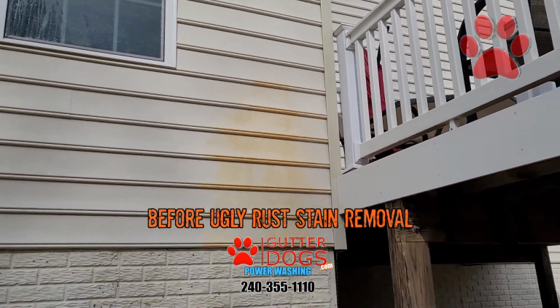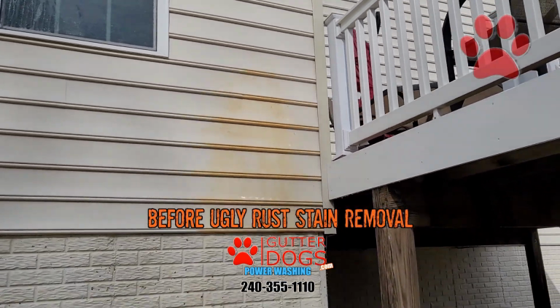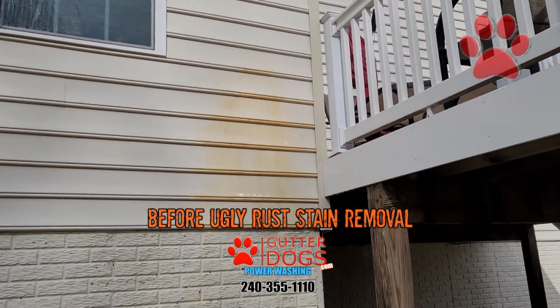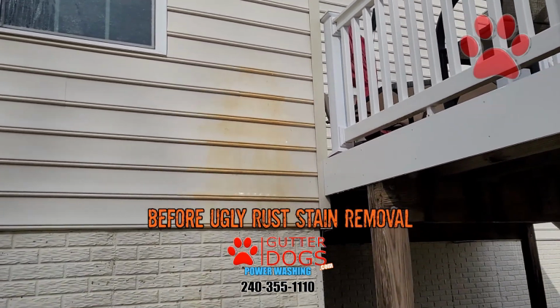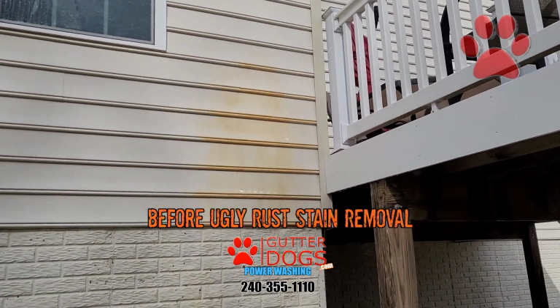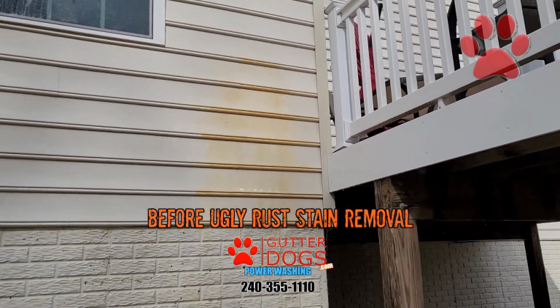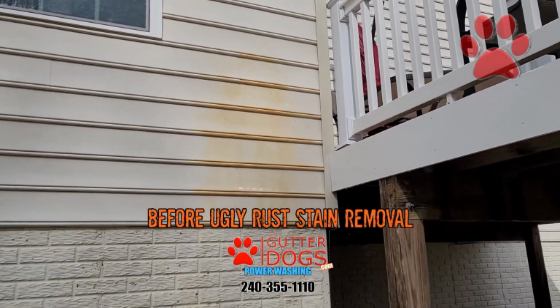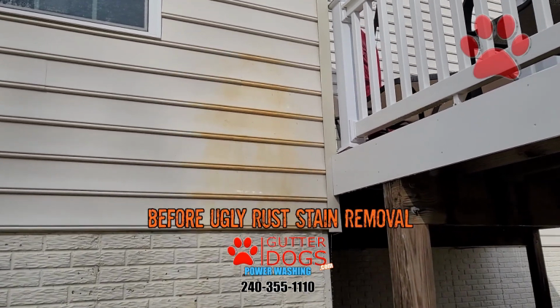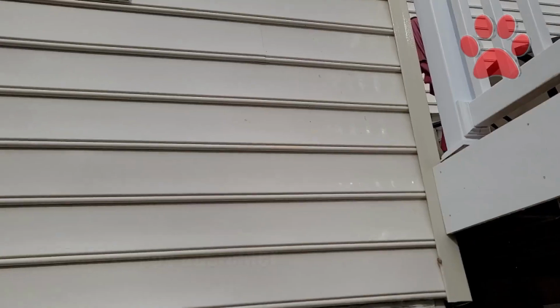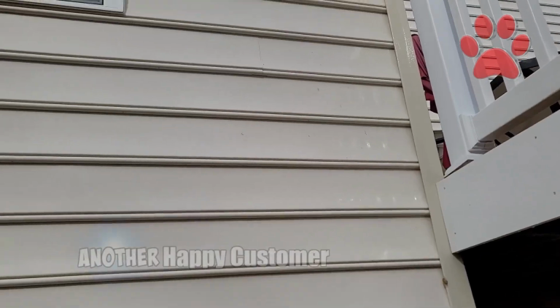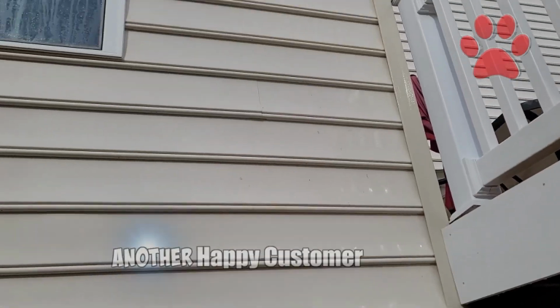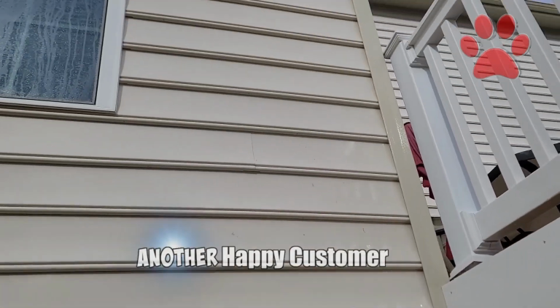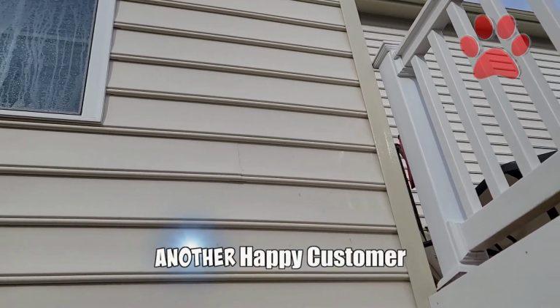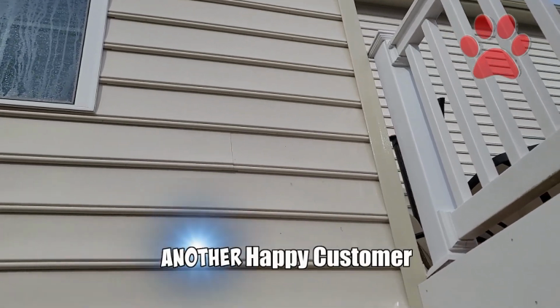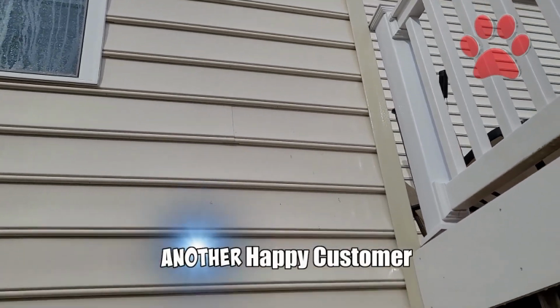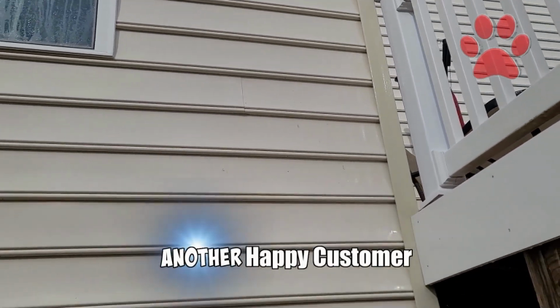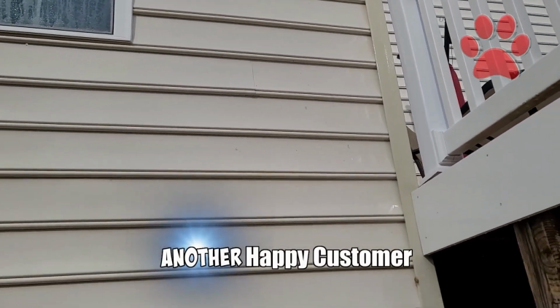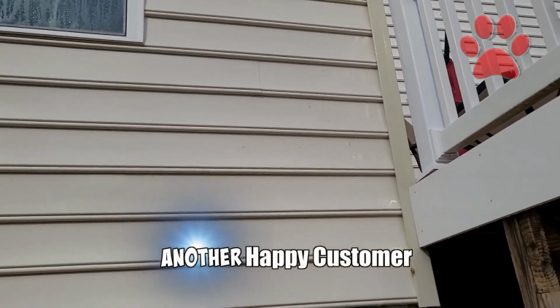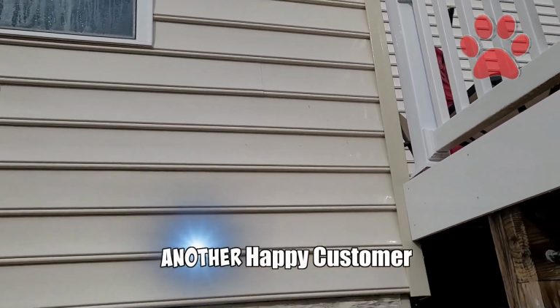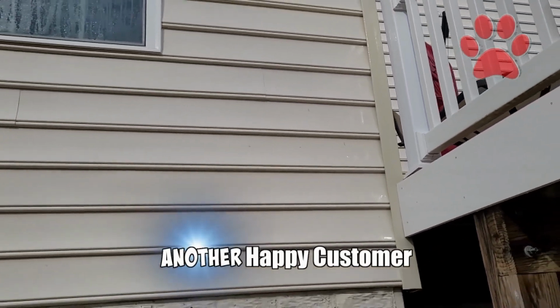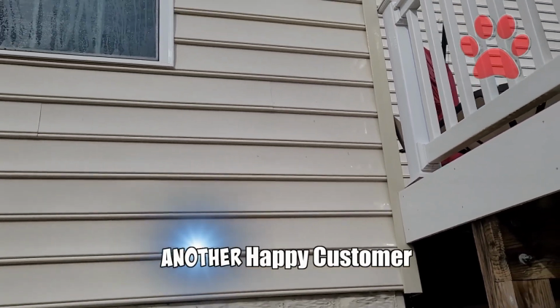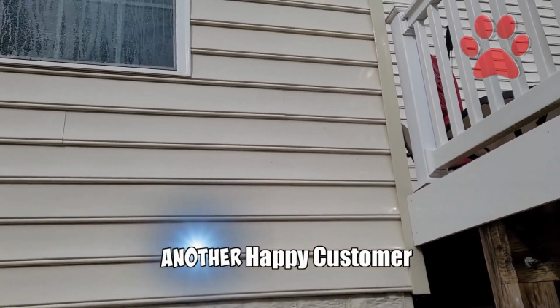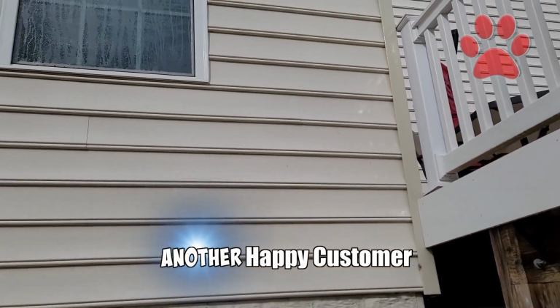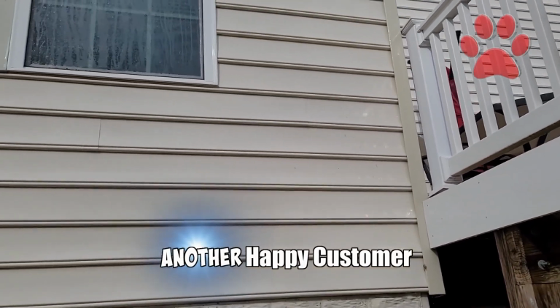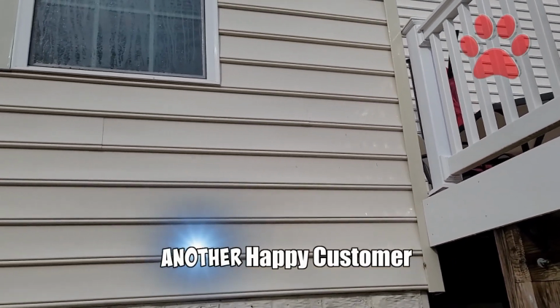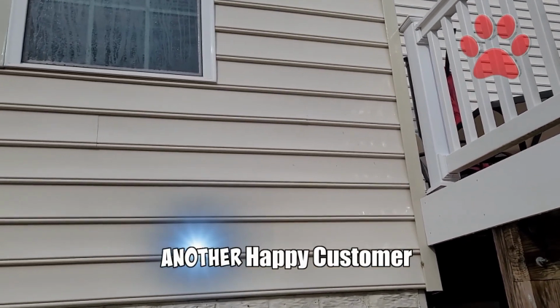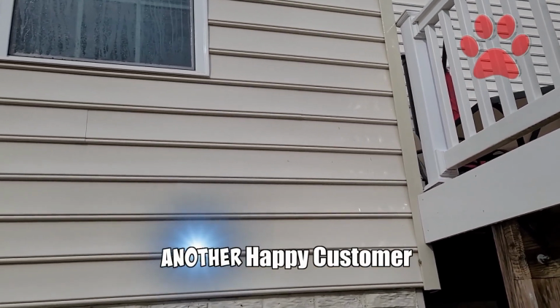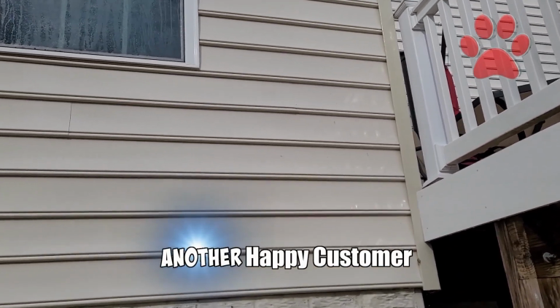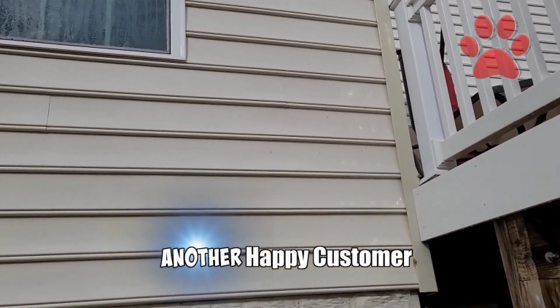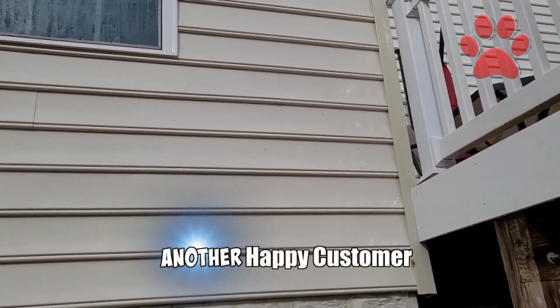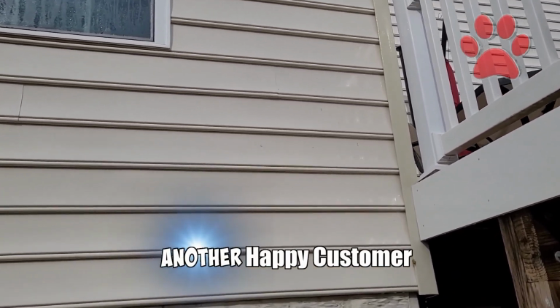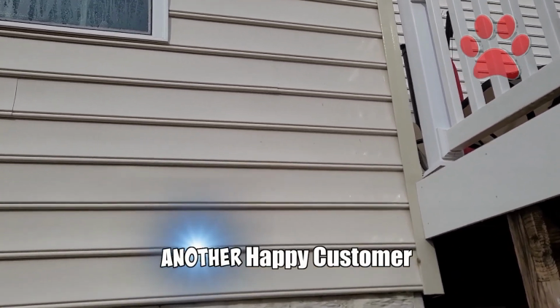Here's your before video that we're going to have to read in next. And after Gutter Dogs. Give us a call for your power washing needs, Gutter Dogs. 240-355-1110.